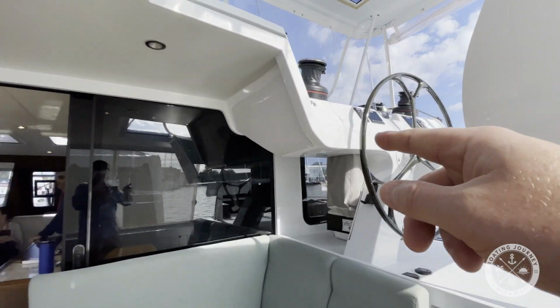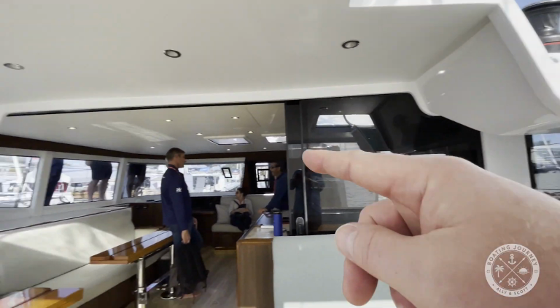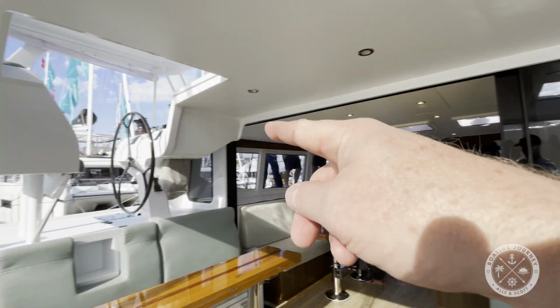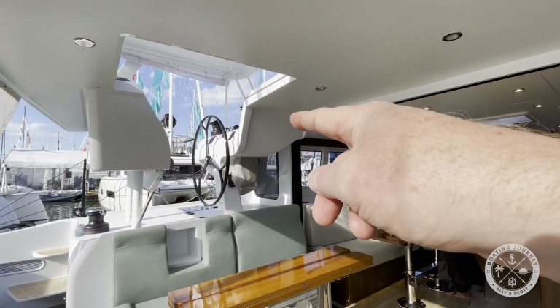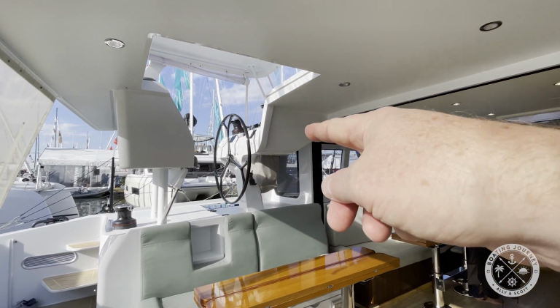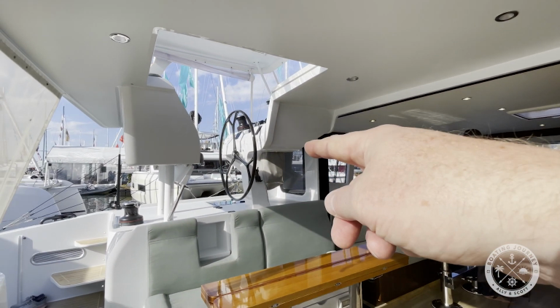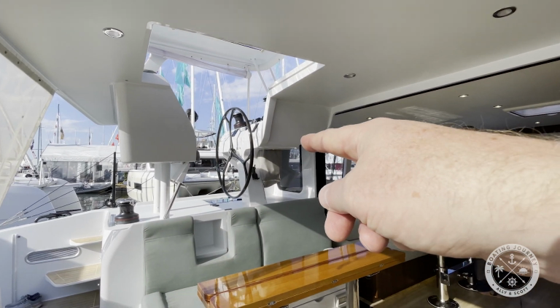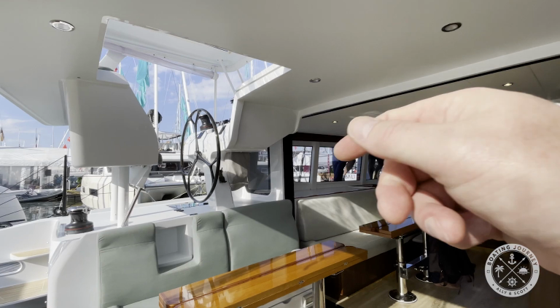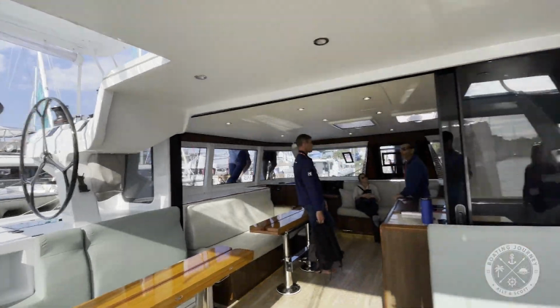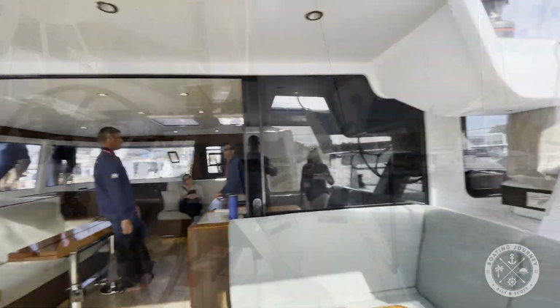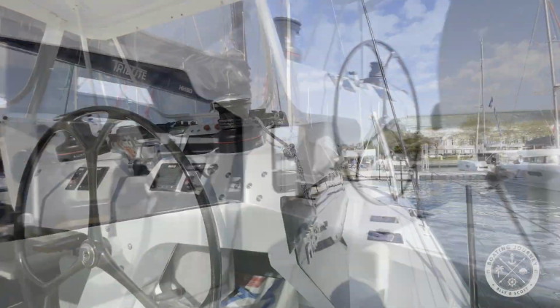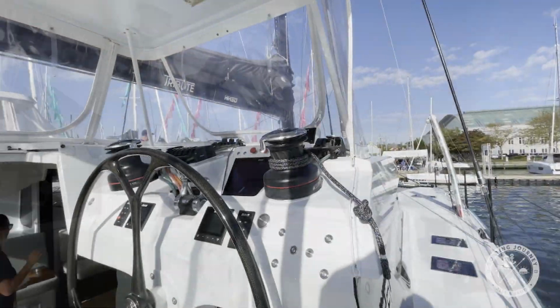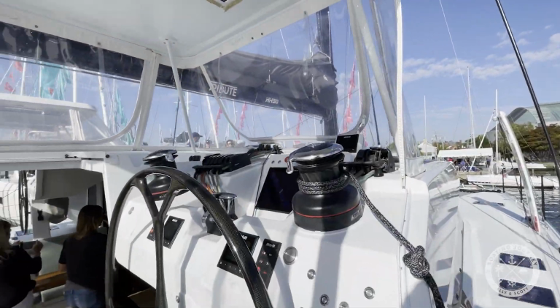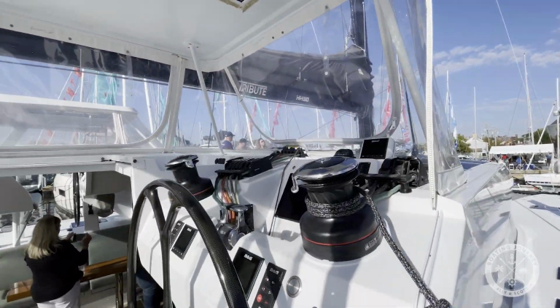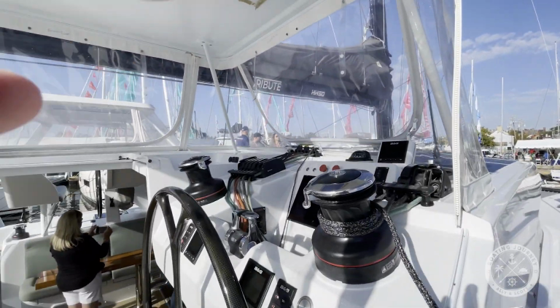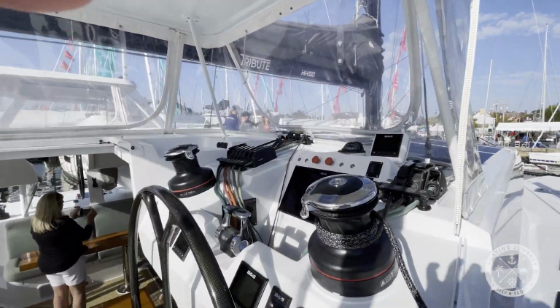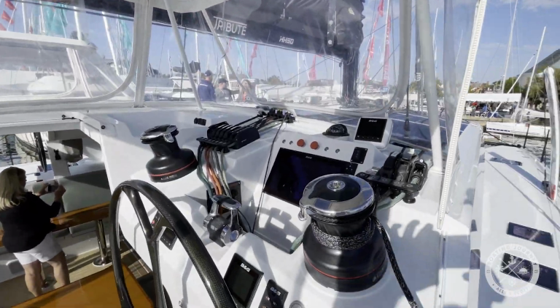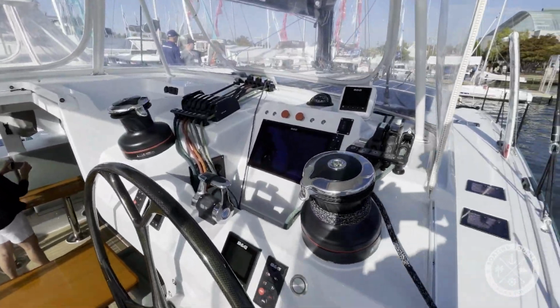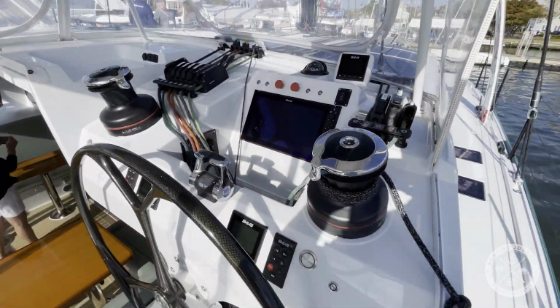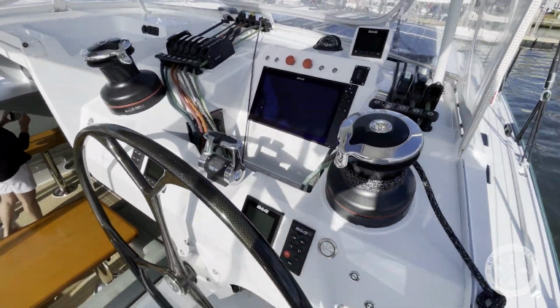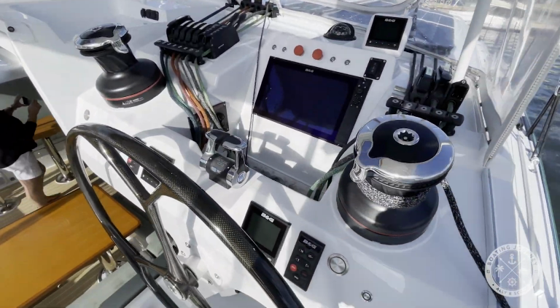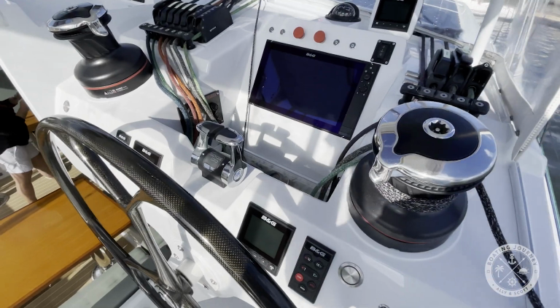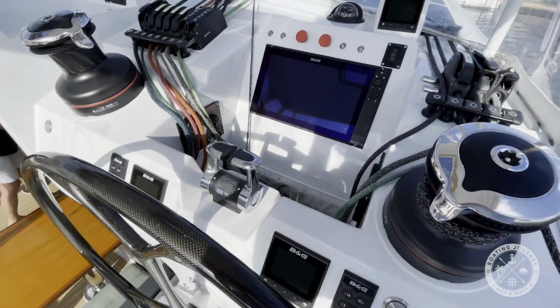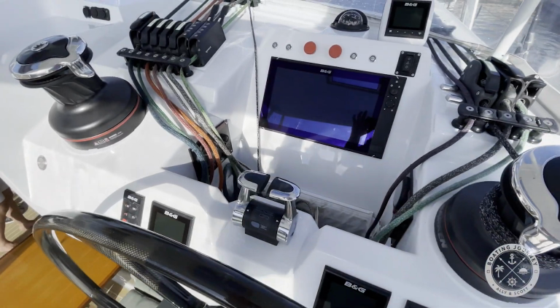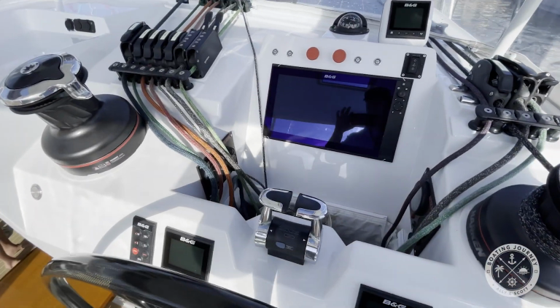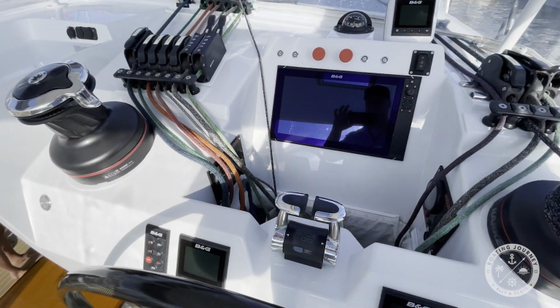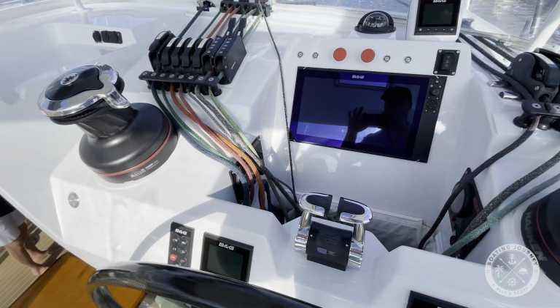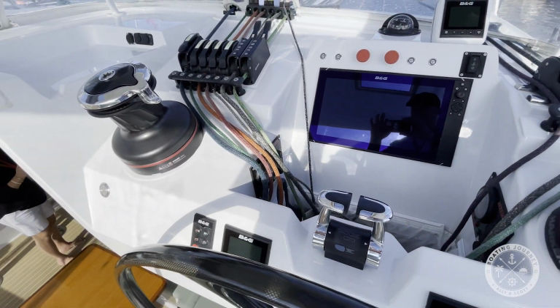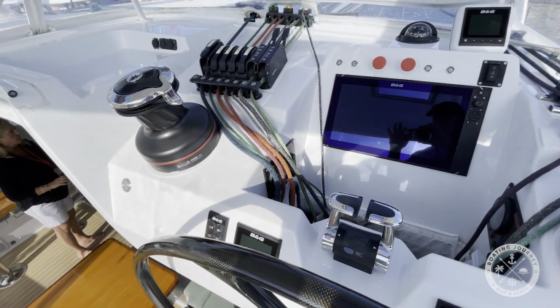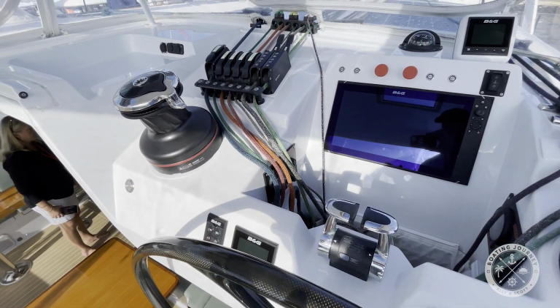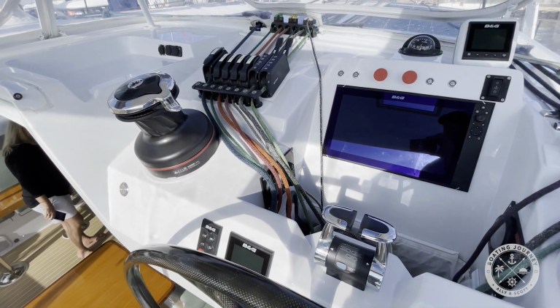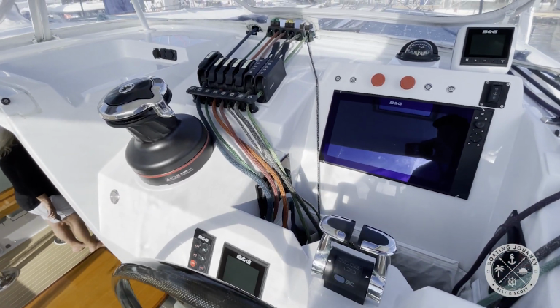Tribute features both port and starboard raised helm stations. Heading up to the encloseable starboard helm, you'll find an array of modern electronics, winches, and a capture bin for all the lines routed to the helm.